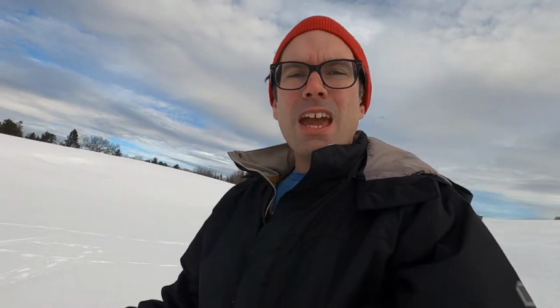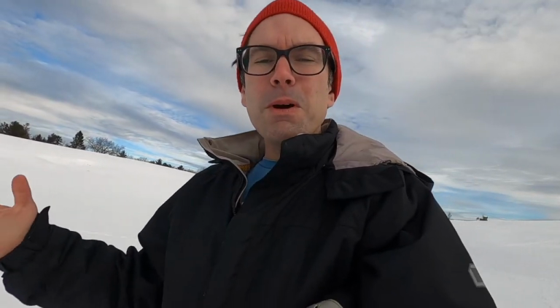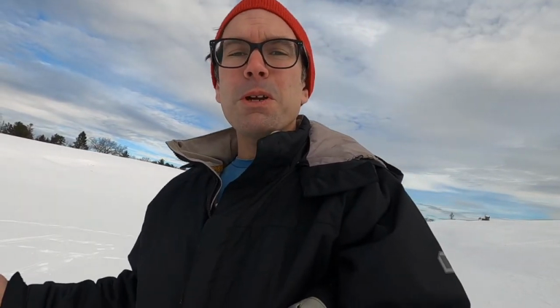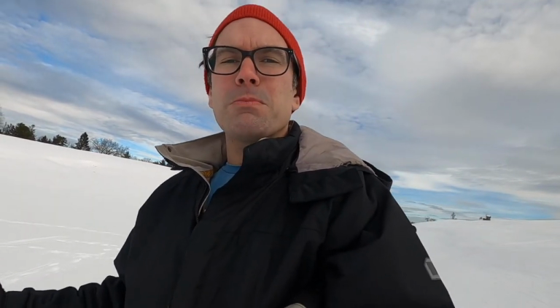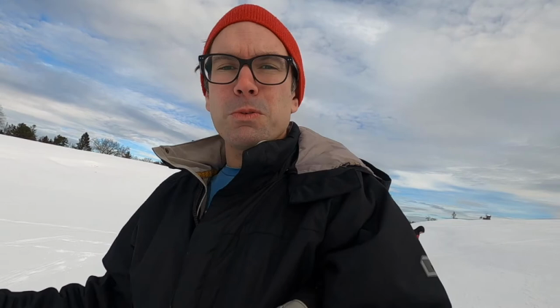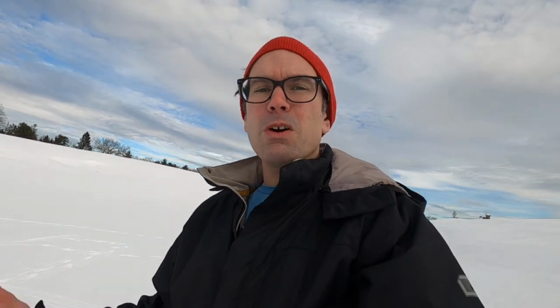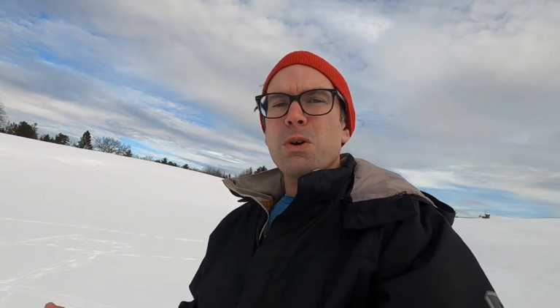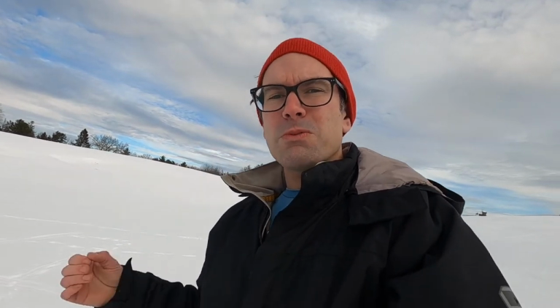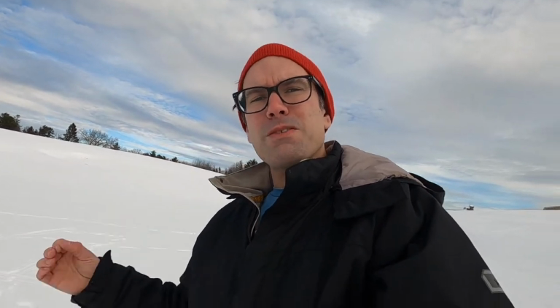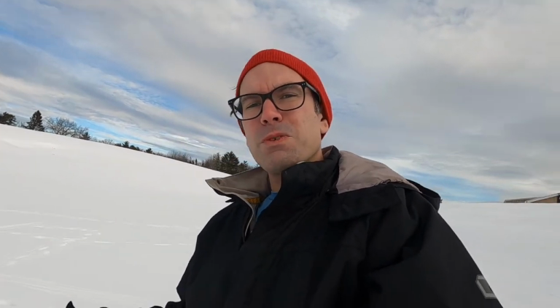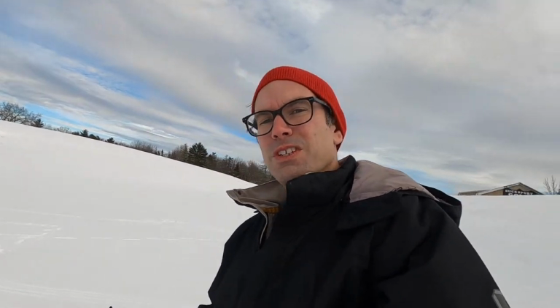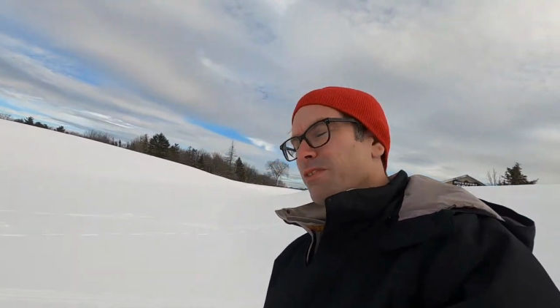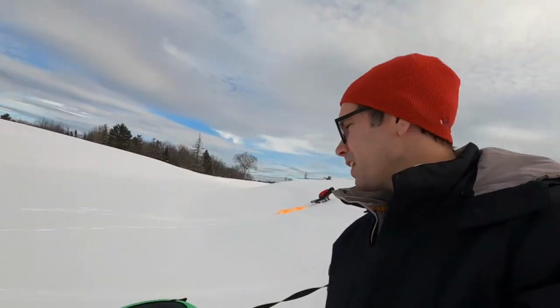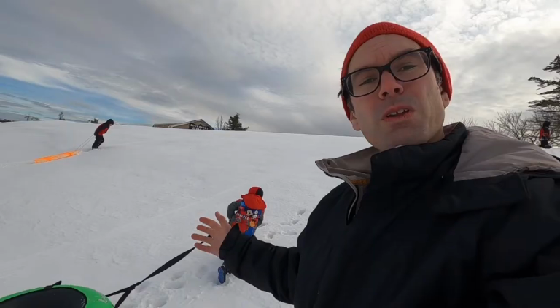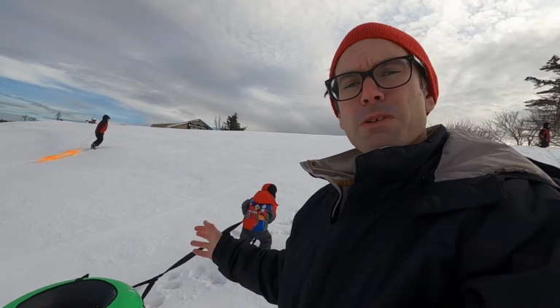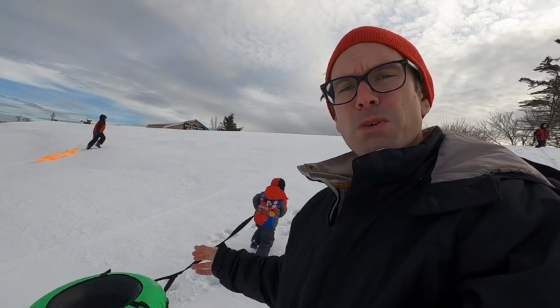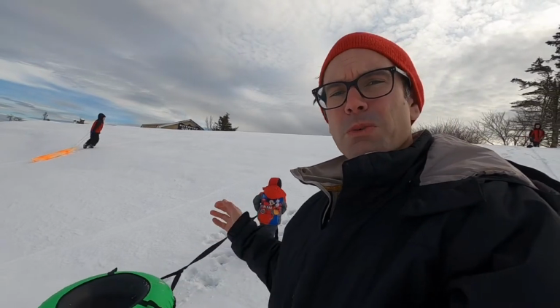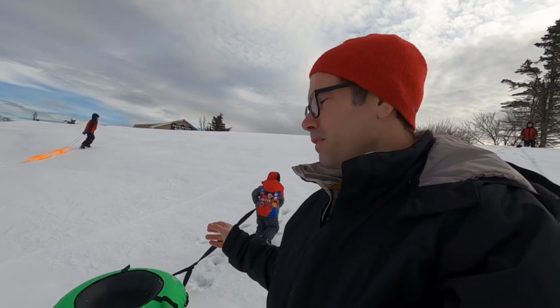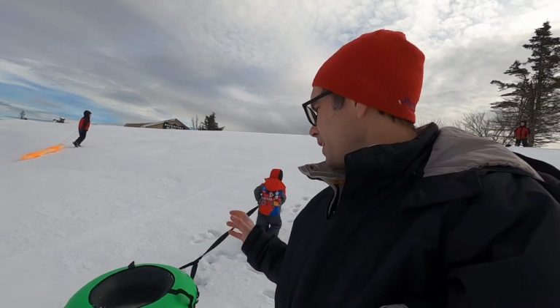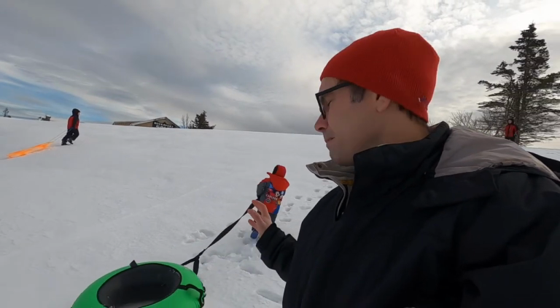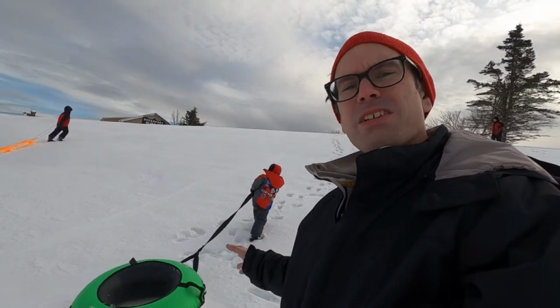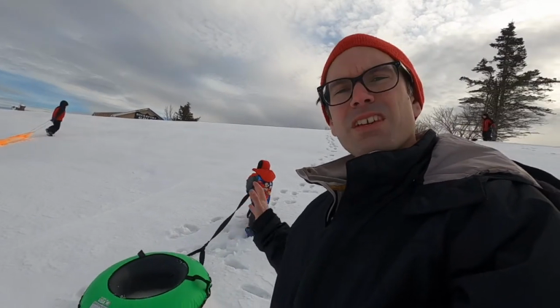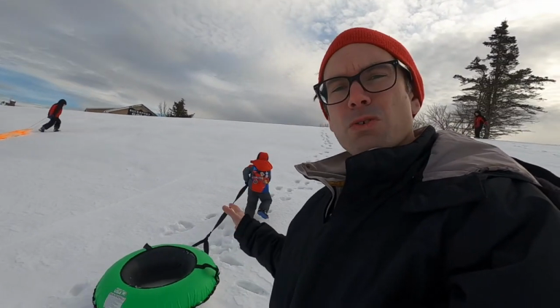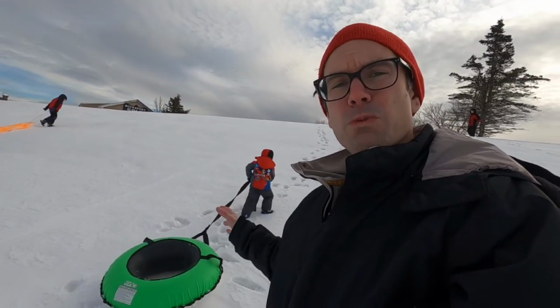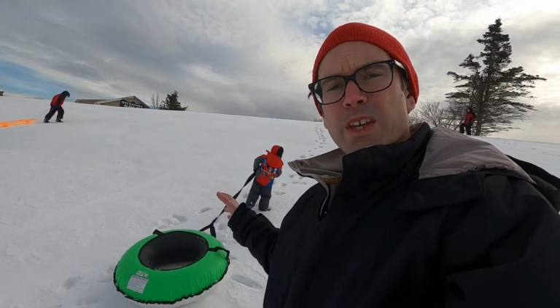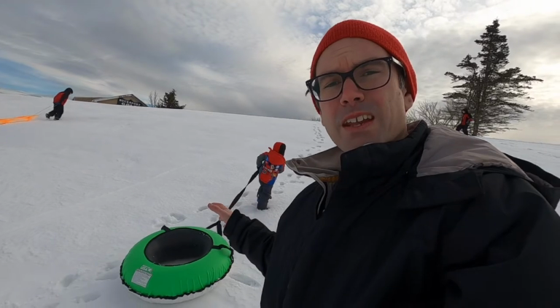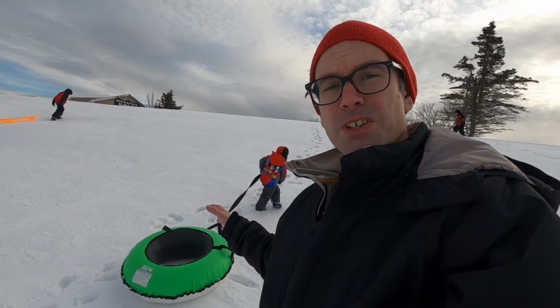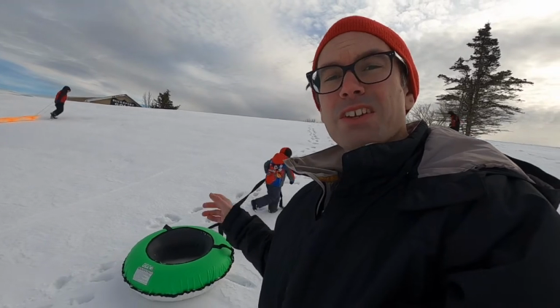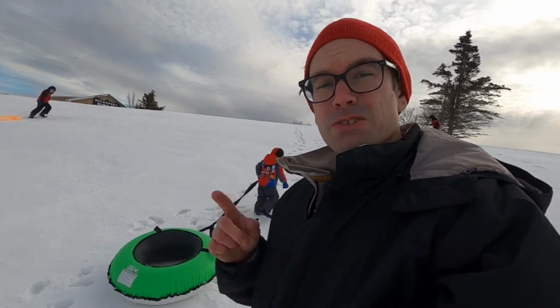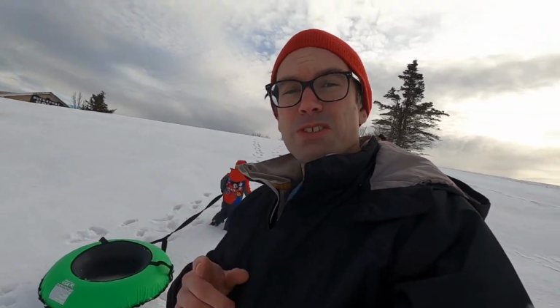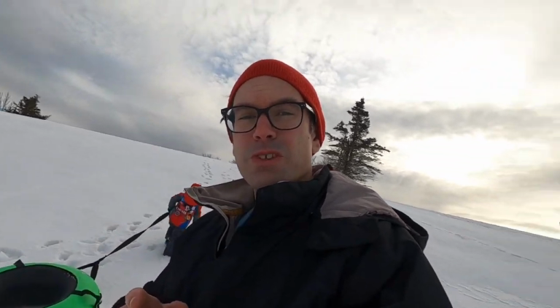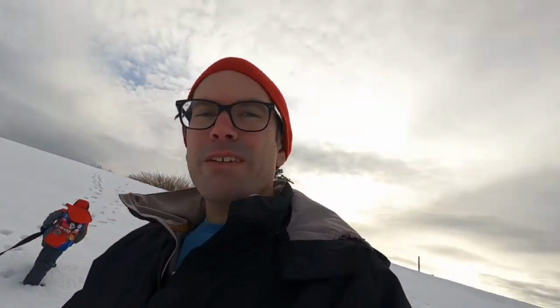Hey everybody, we're here at the Bucksport Golf Course and we're having some wintertime fun. We're going to be reviewing one of the best snow tubes you can get on Amazon, so stay tuned for that.